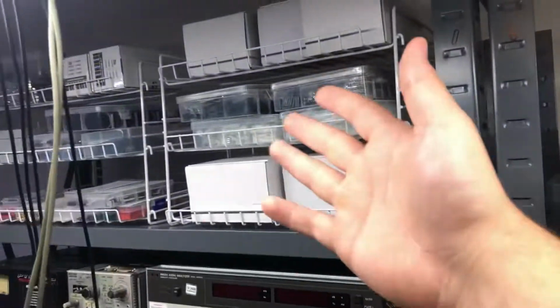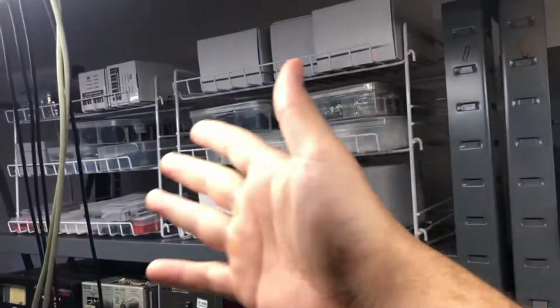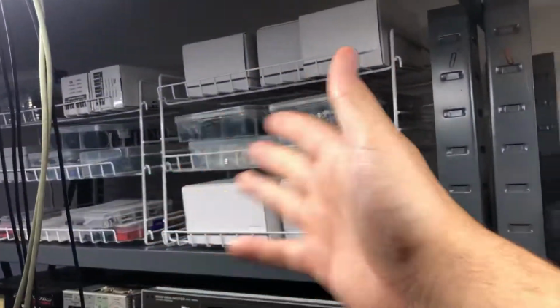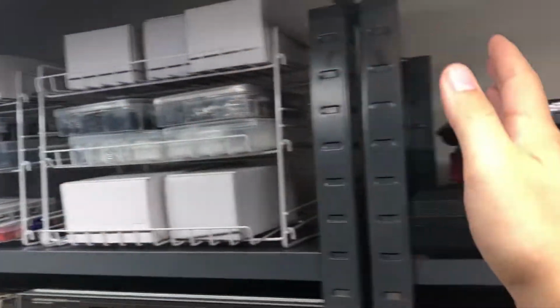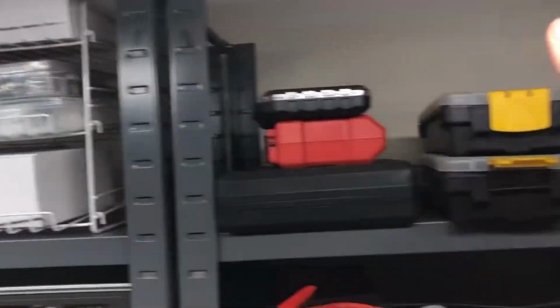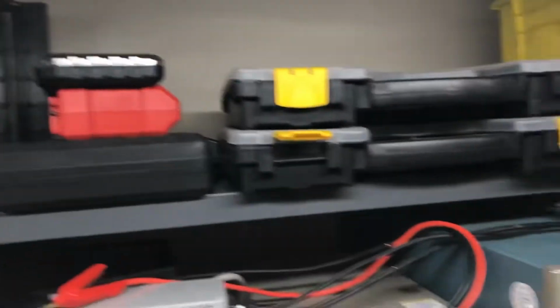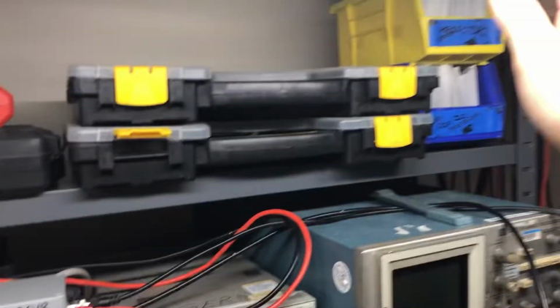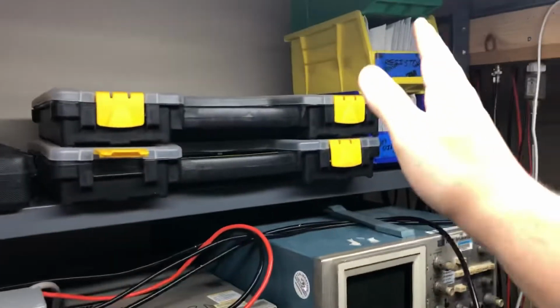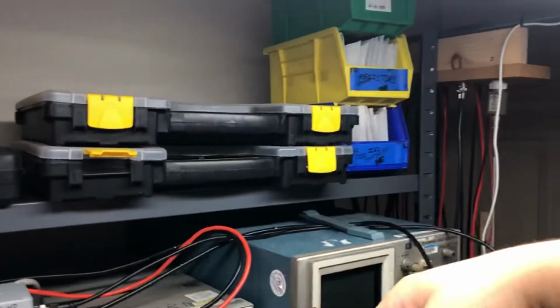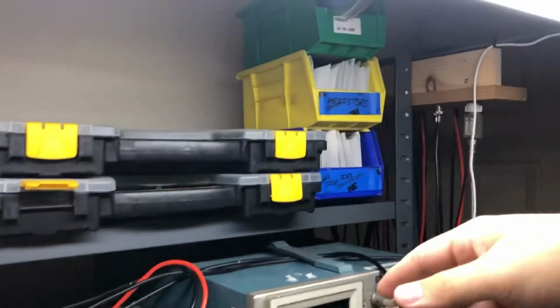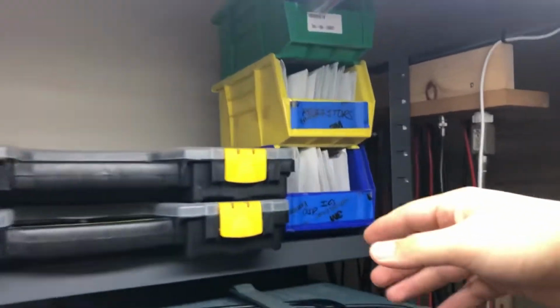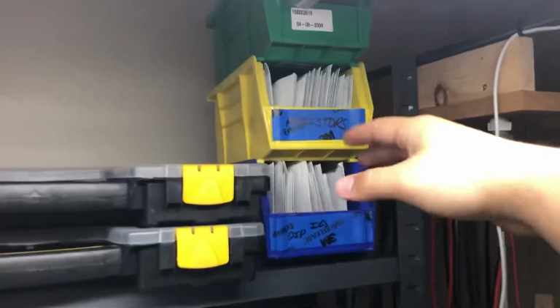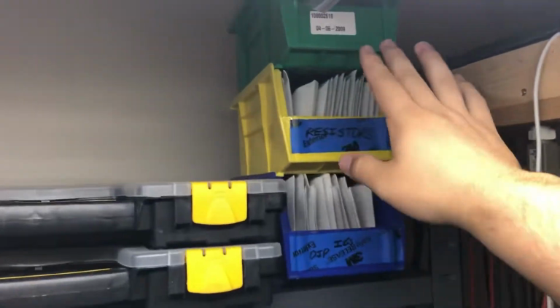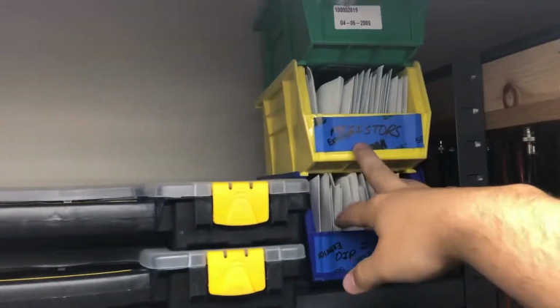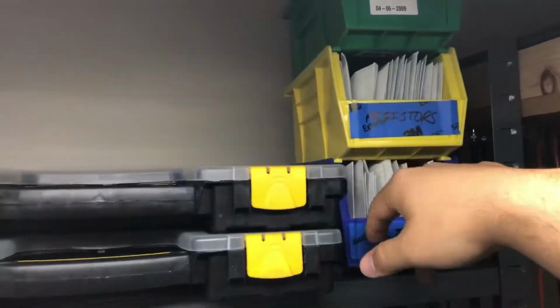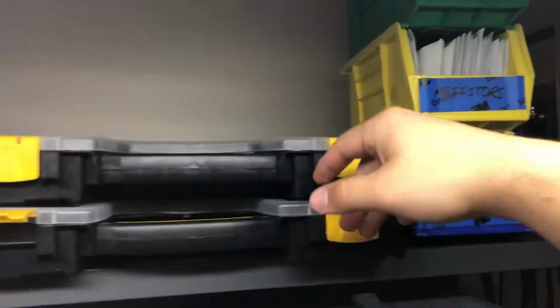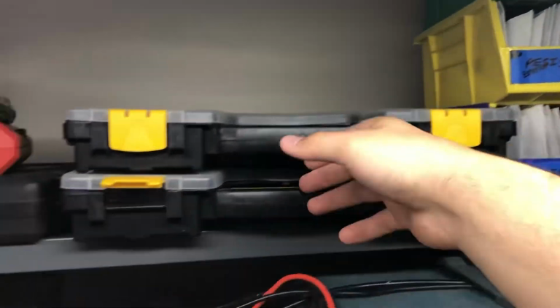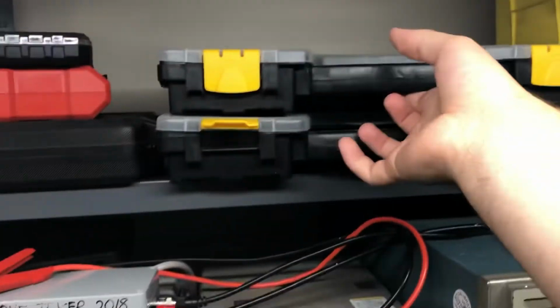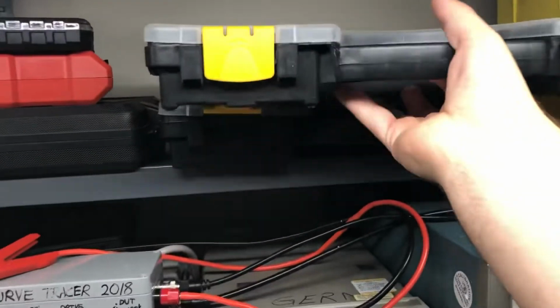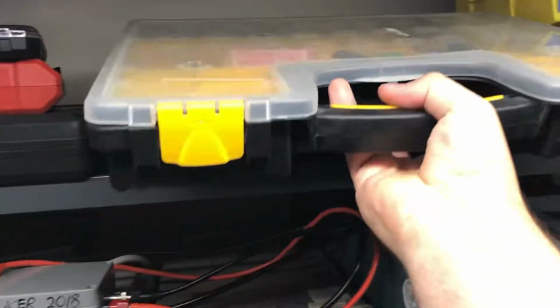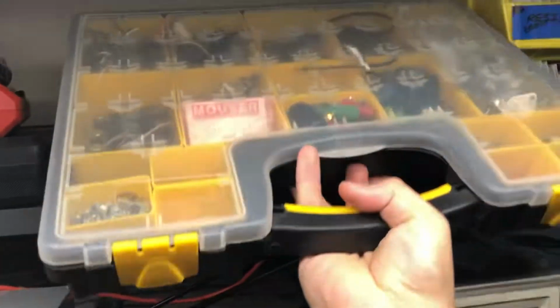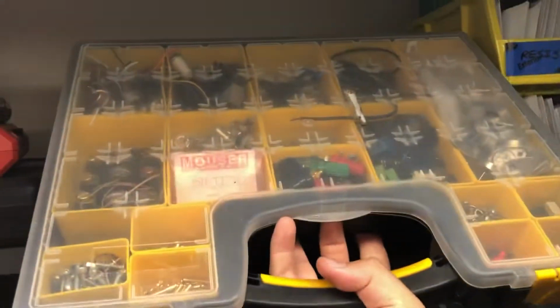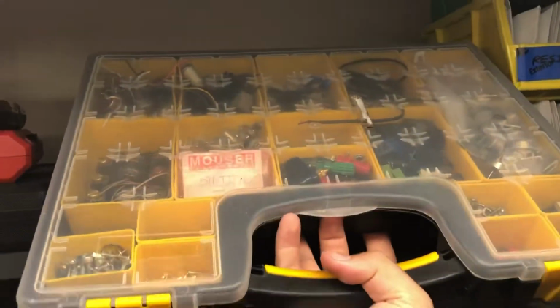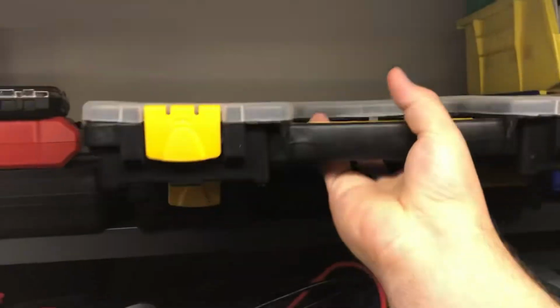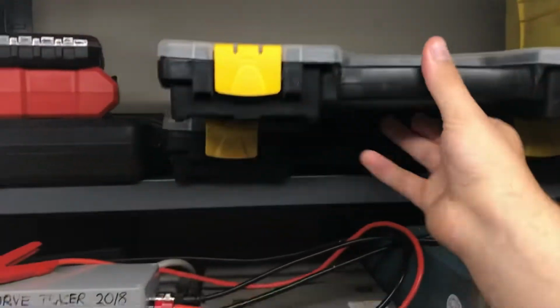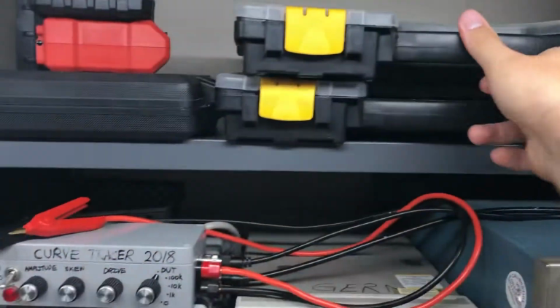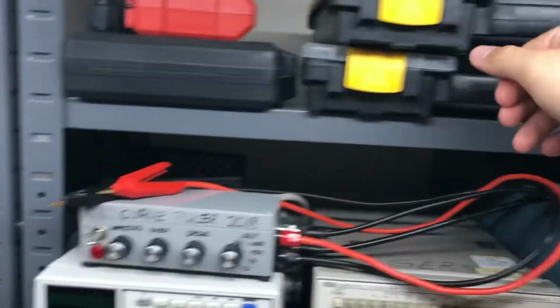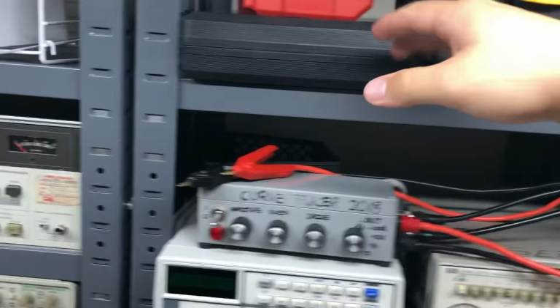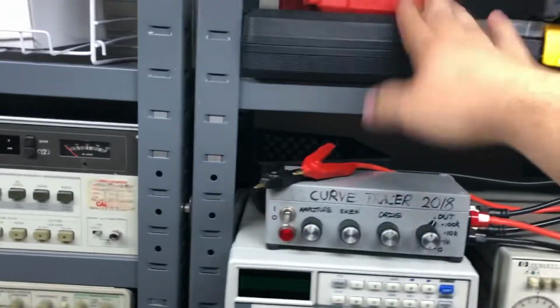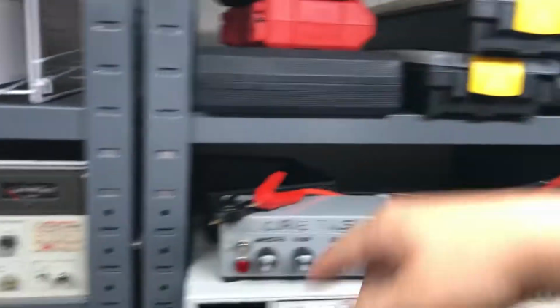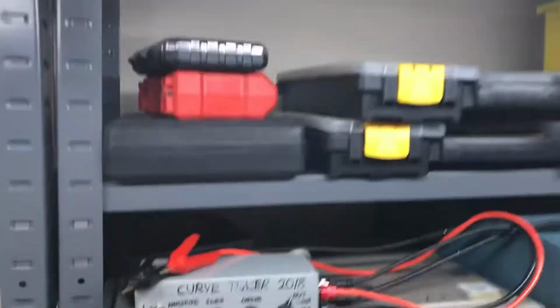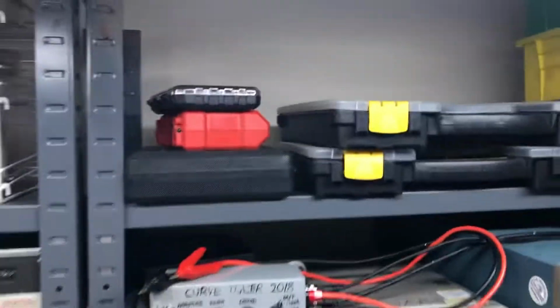Just some parts storage I got thrown up there. I like to use these bins too. Electronic components, taps and dies — I gotta get a drill press maybe.